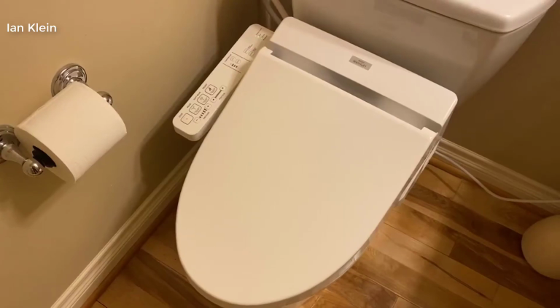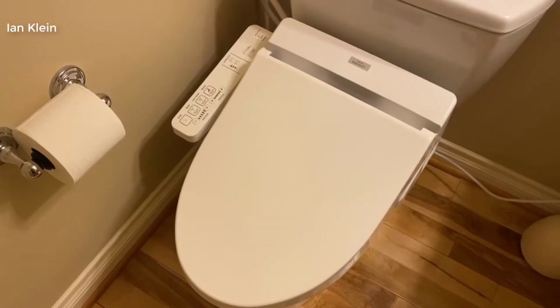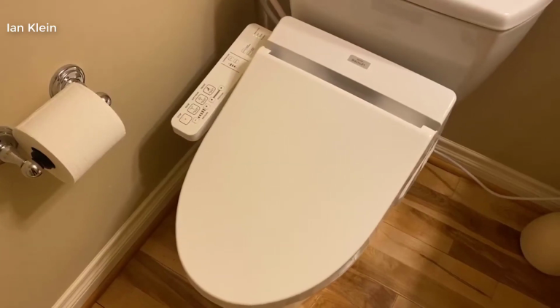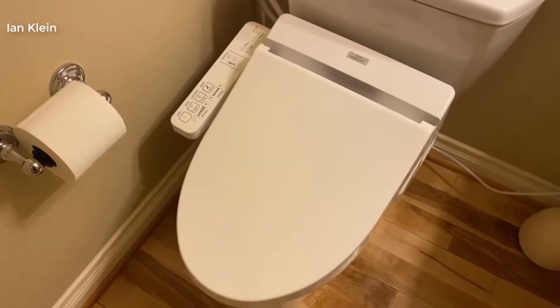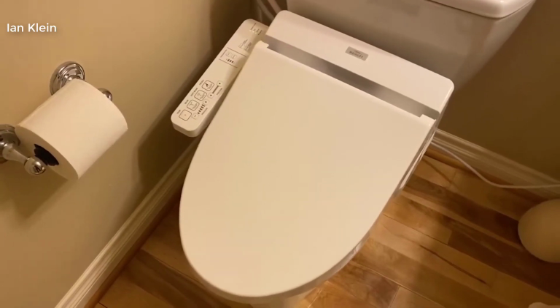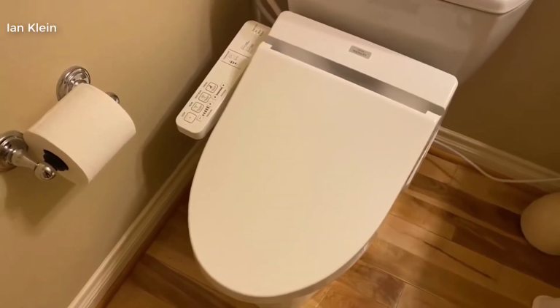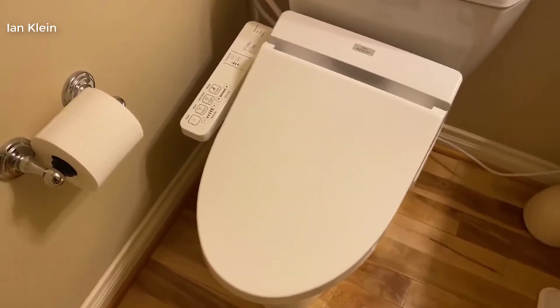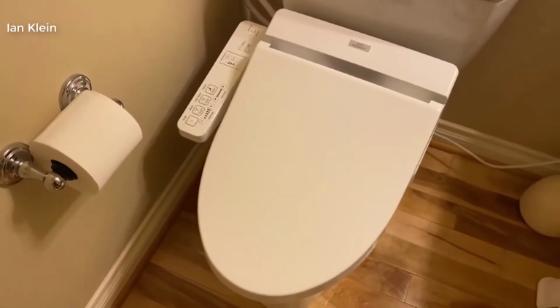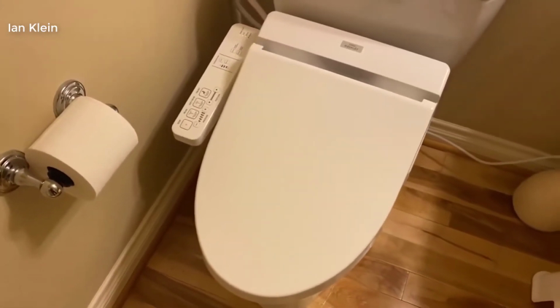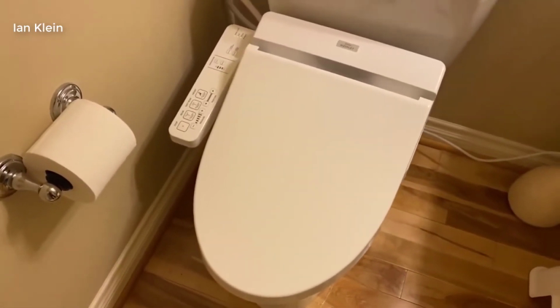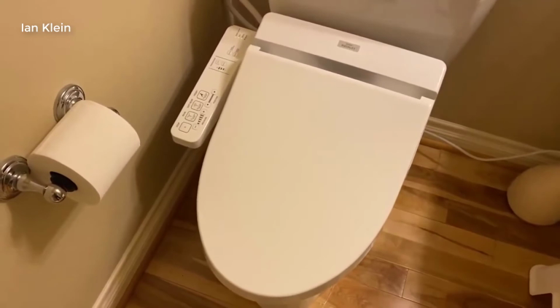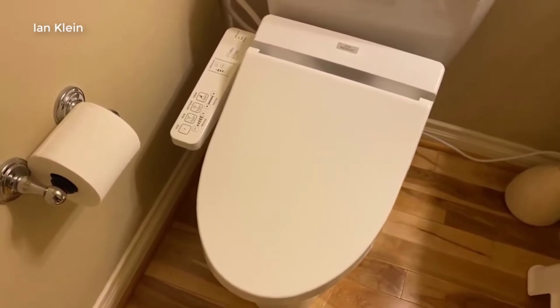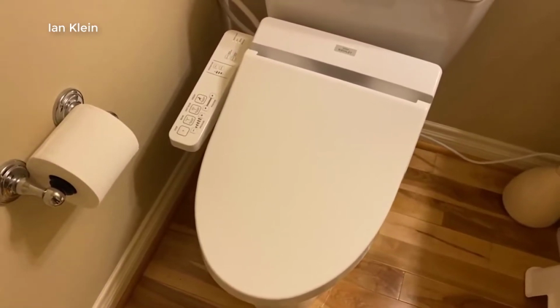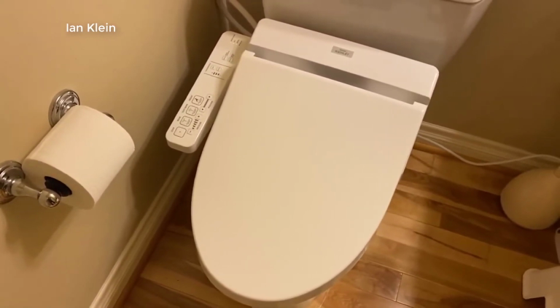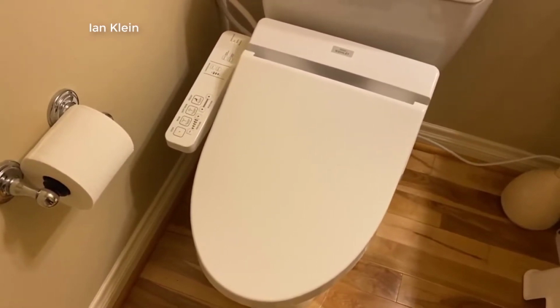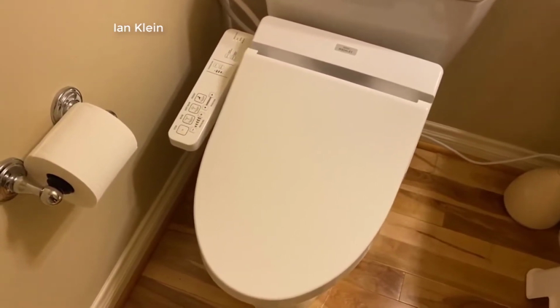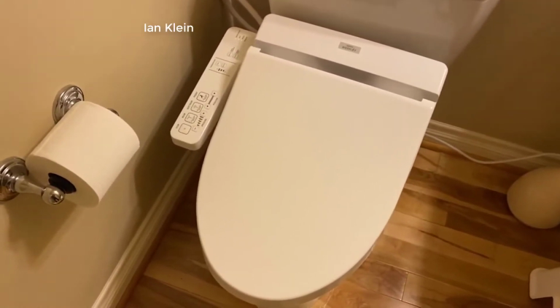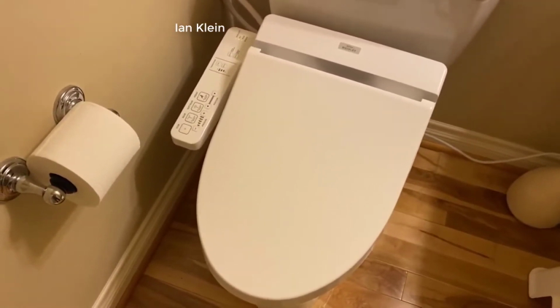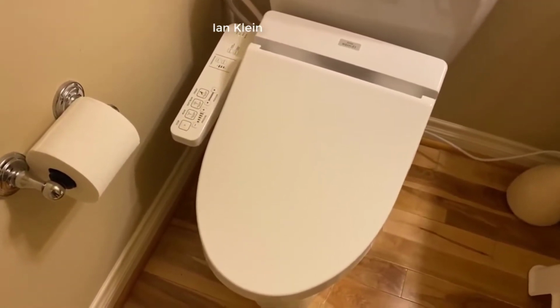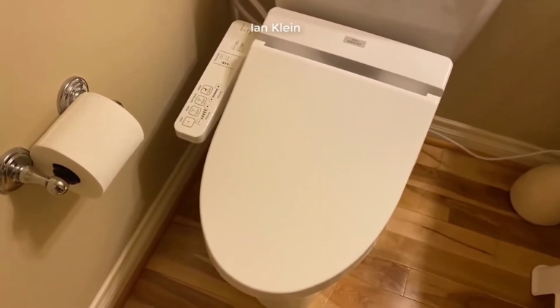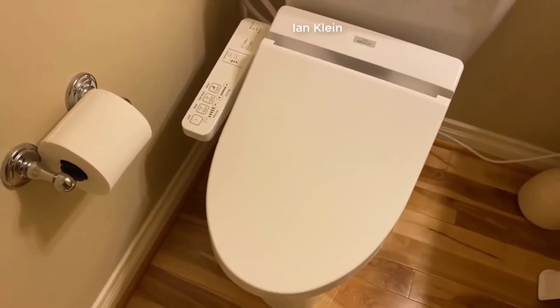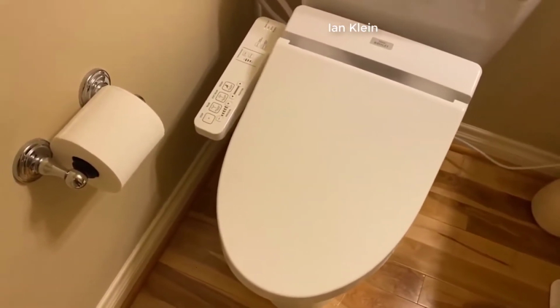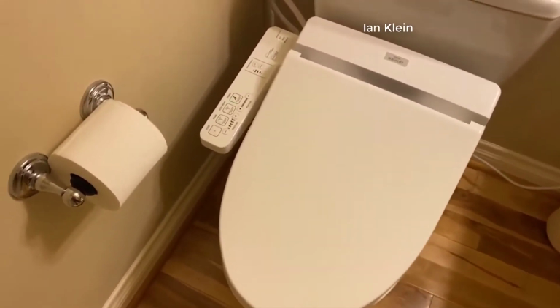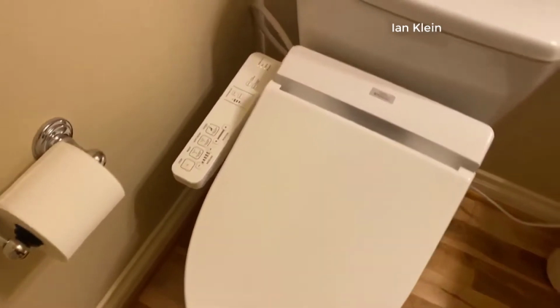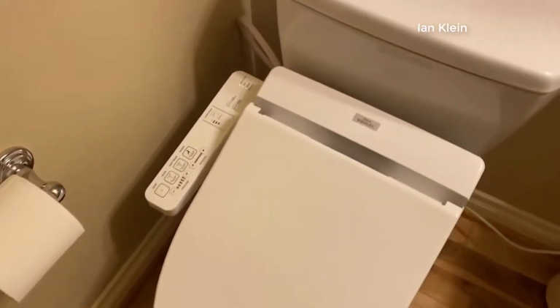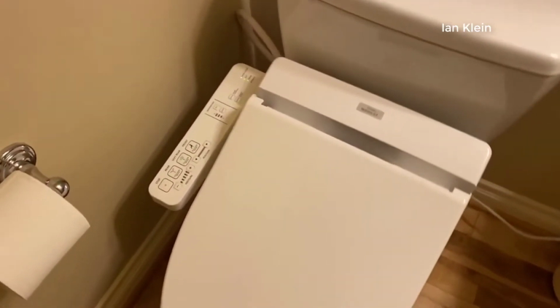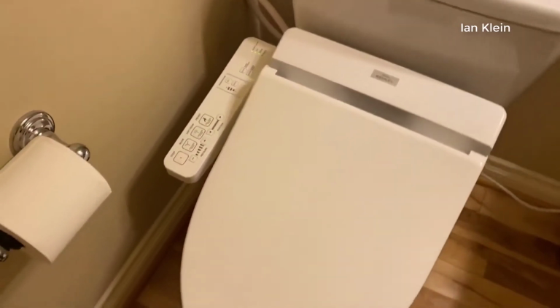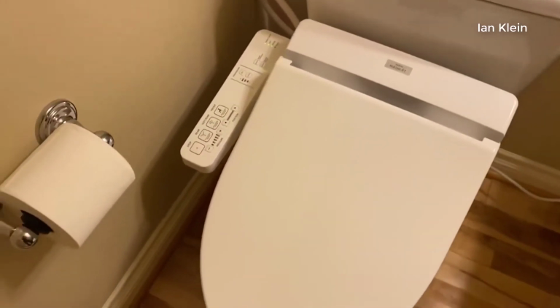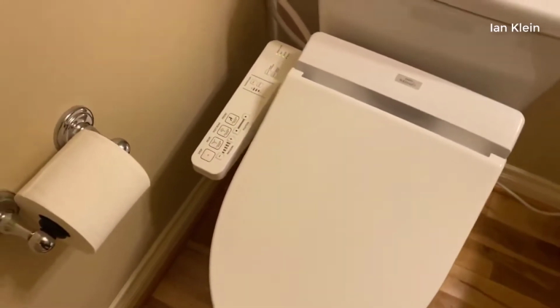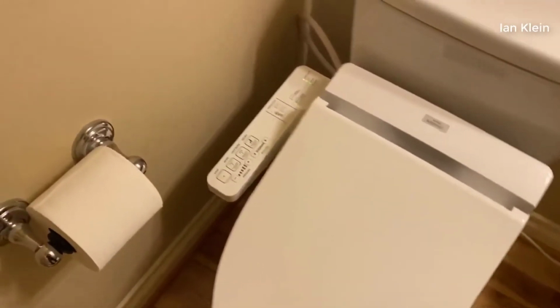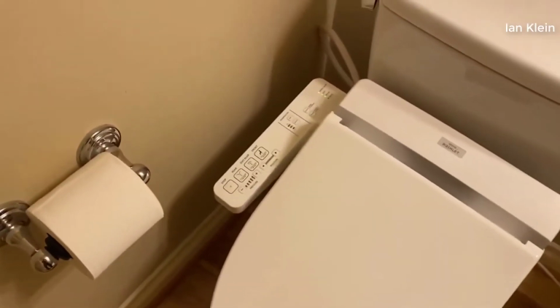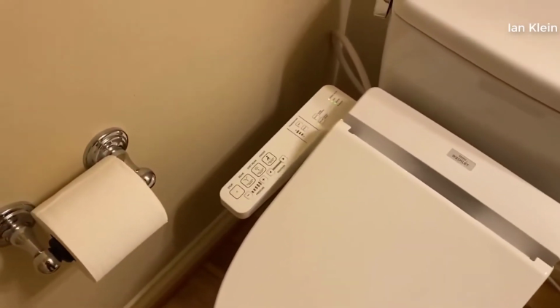Hey guys, how's it going? Today I want to do just kind of a quick review for you guys on the Toto C100 bidet. I hadn't seen too many reviews on it so I thought I'd kind of give you guys my two cents just based on my experience and let you know what I thought about it.